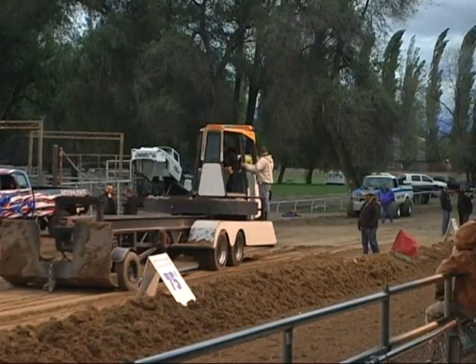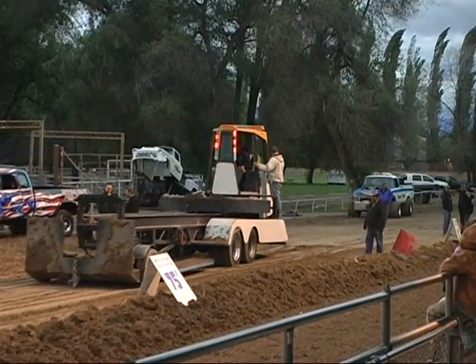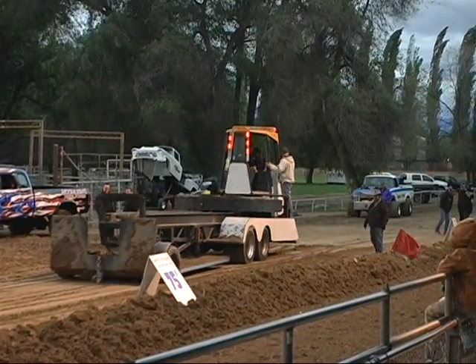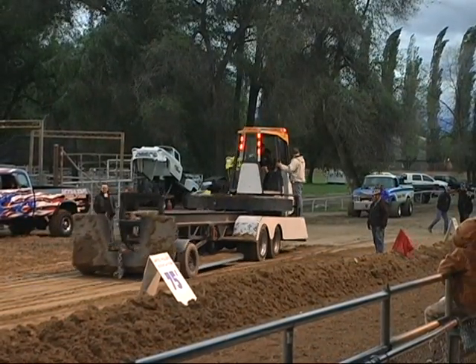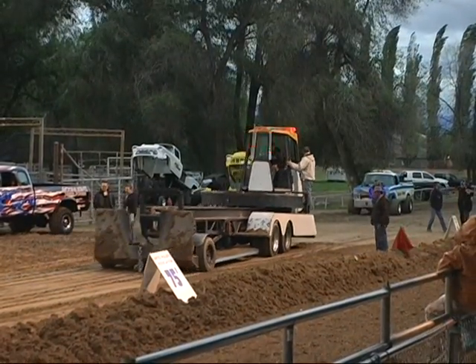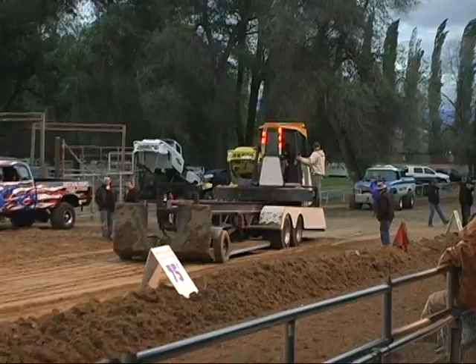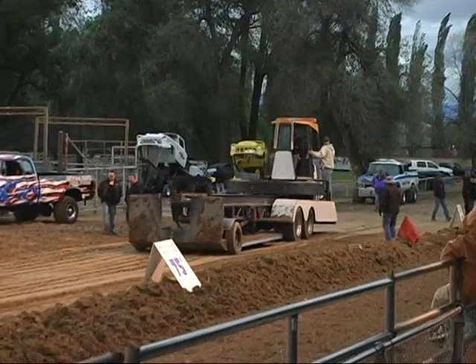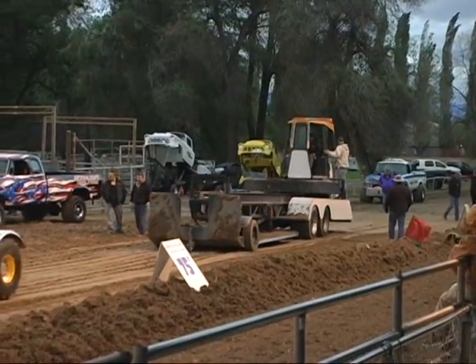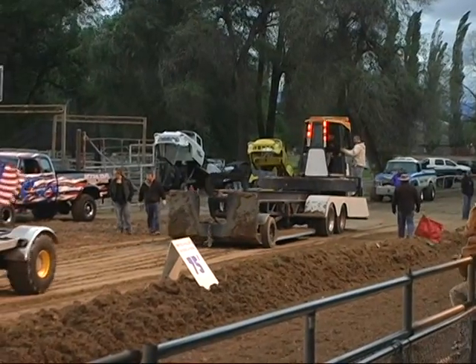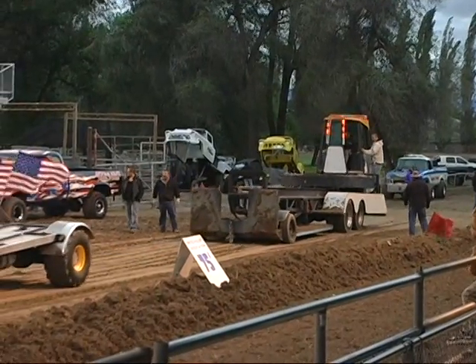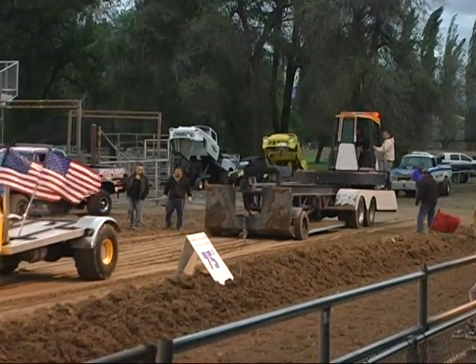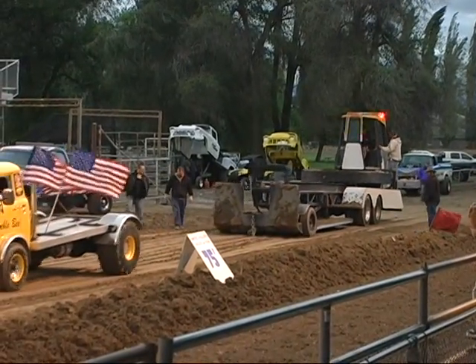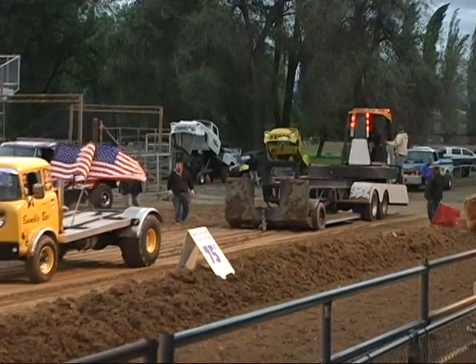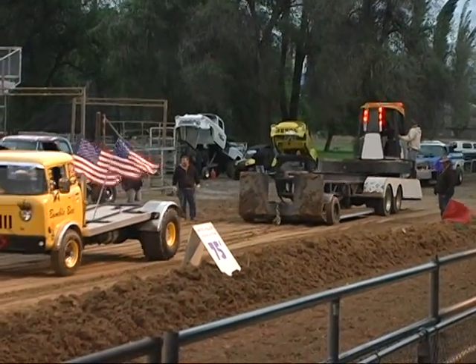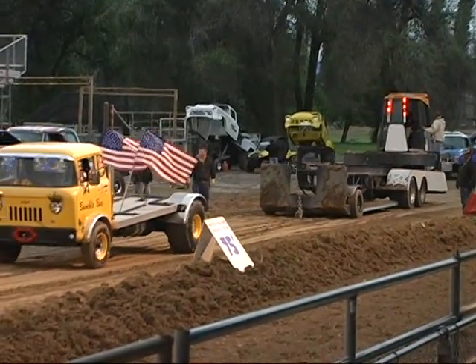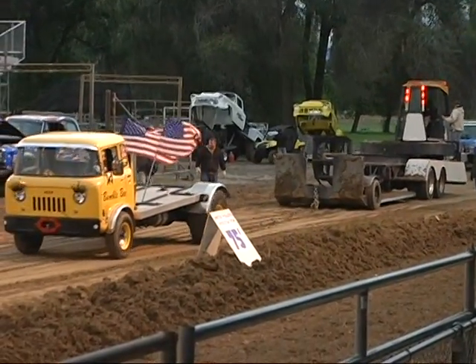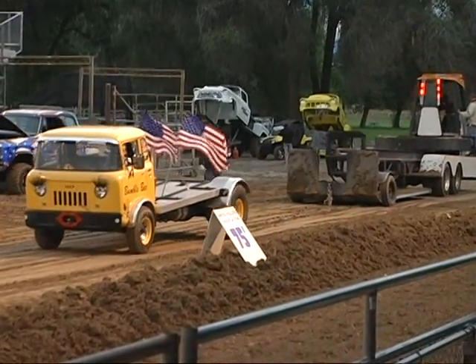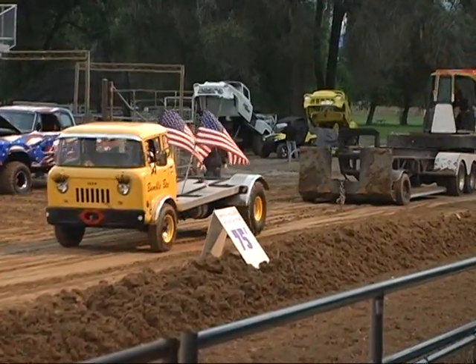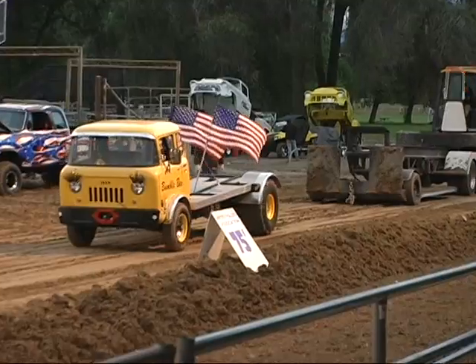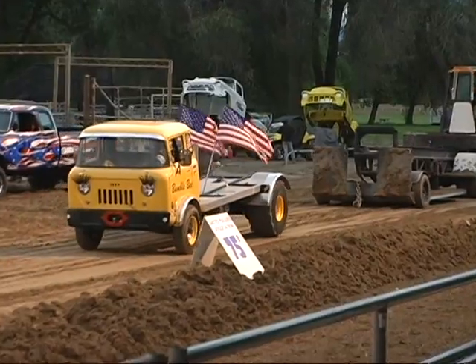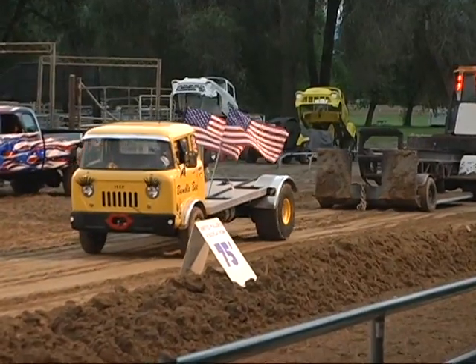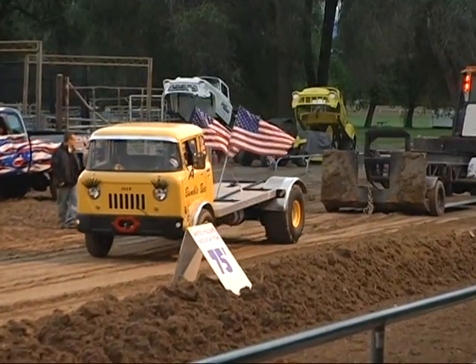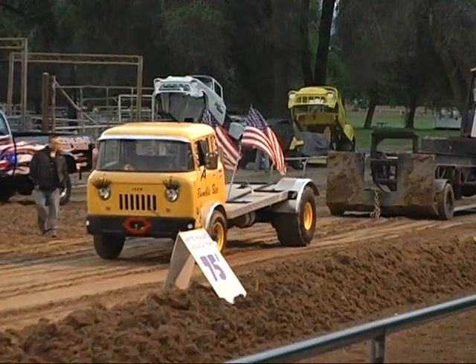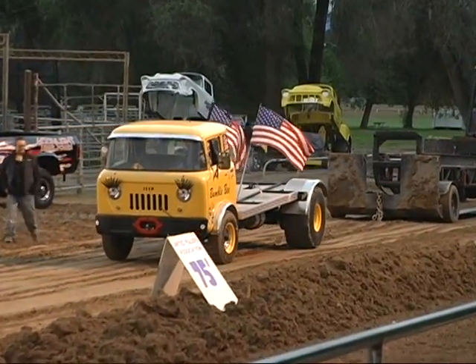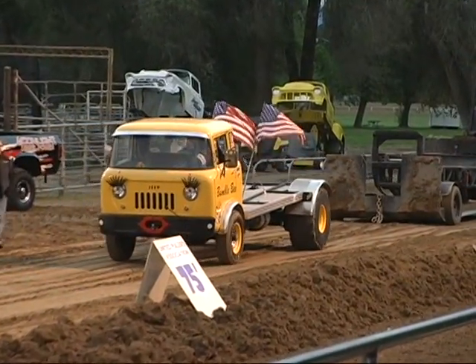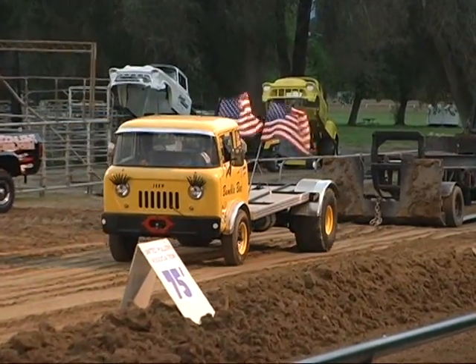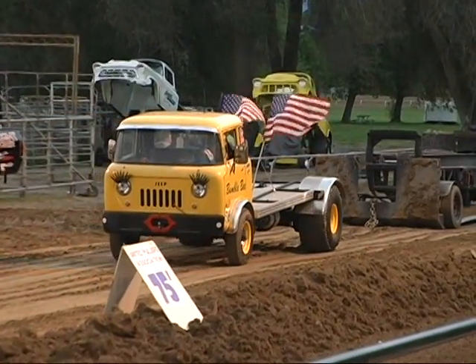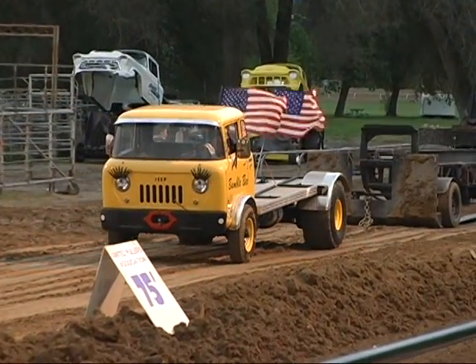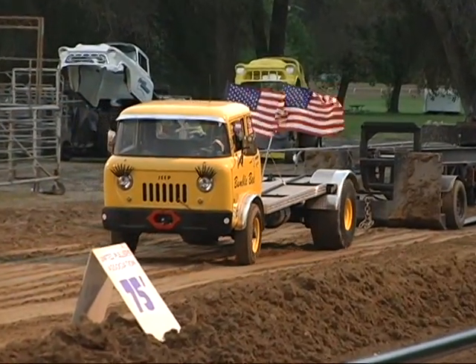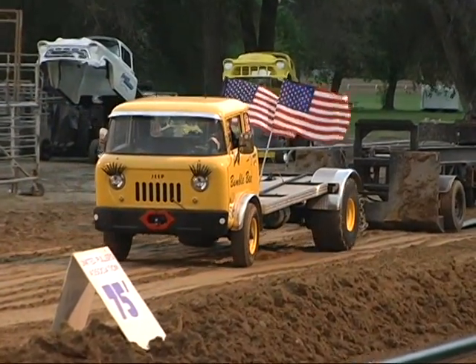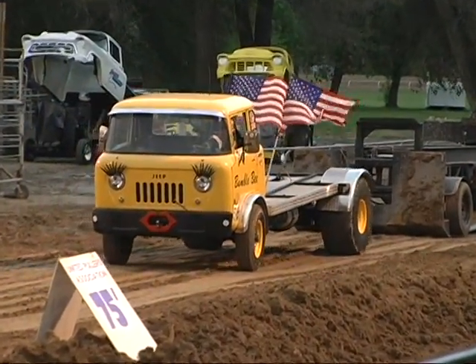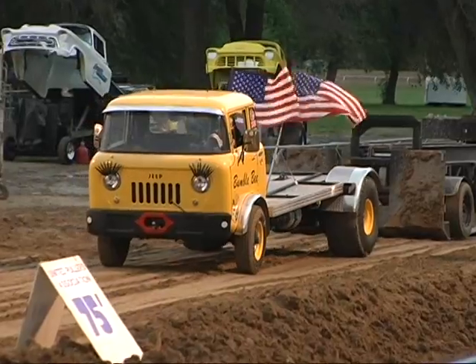Bumblebee has a little bit of an advantage — or maybe it's just some fun for him. He's got a couple of pulls because he's first and he's the only one in his class. So he's gonna try it again and see if he can beat his own number.